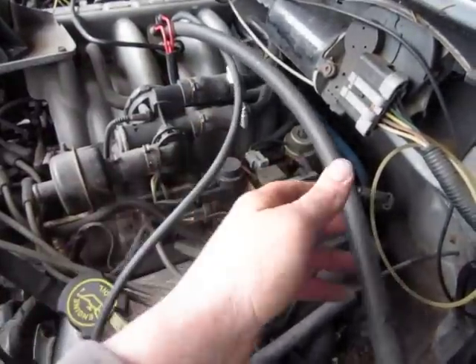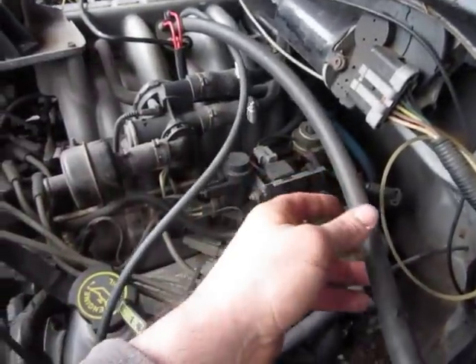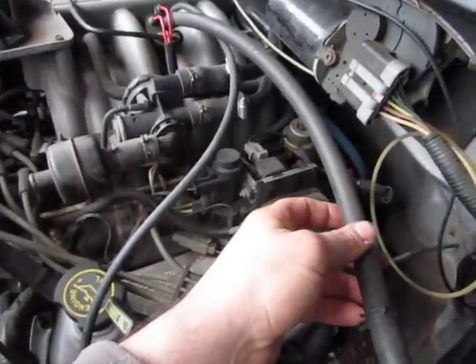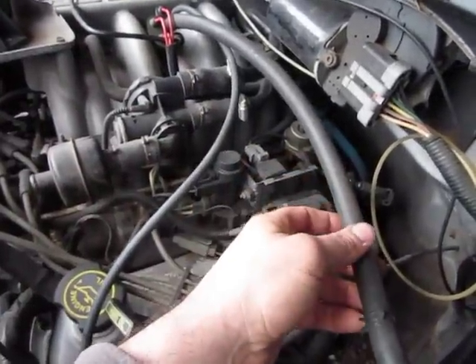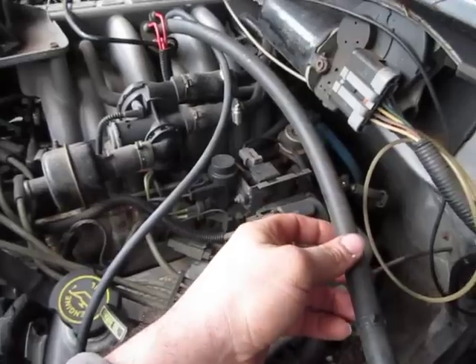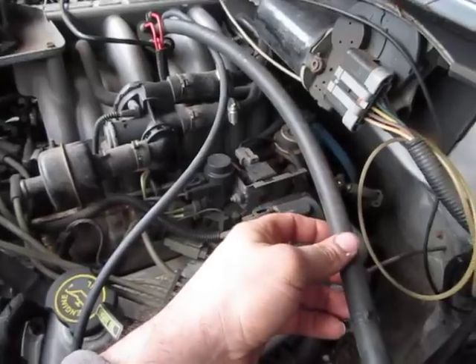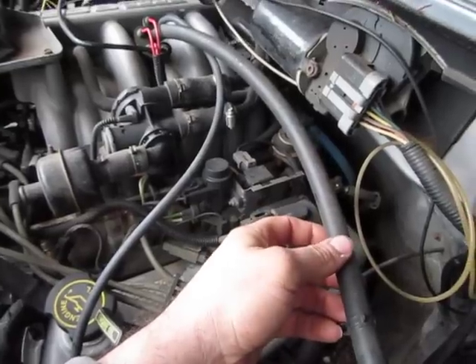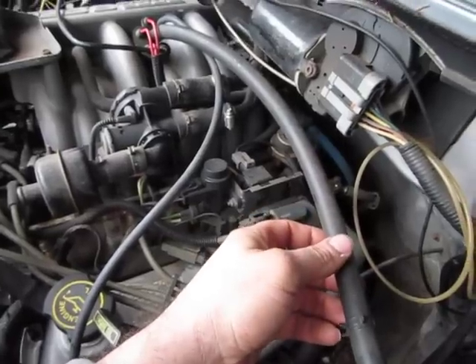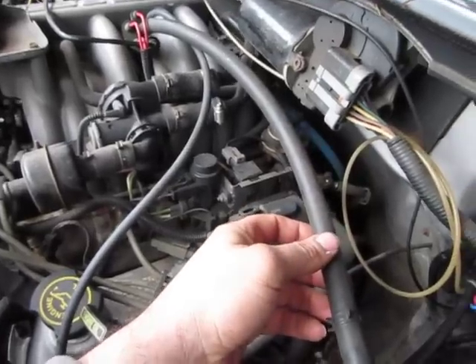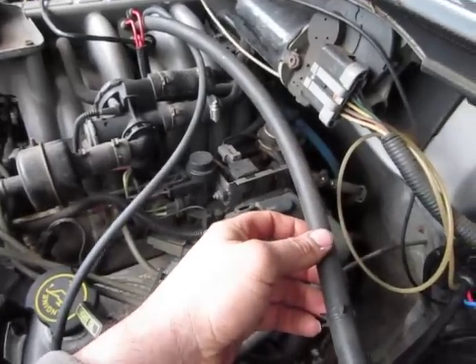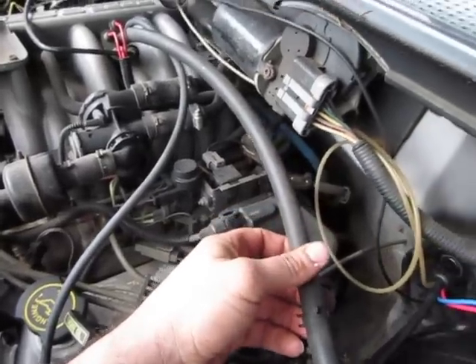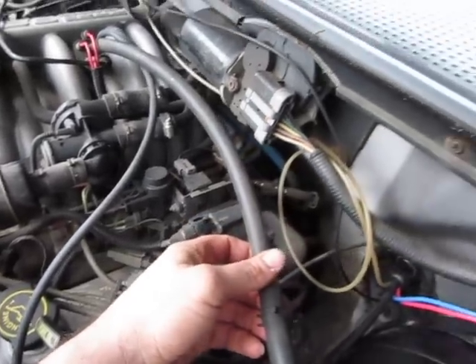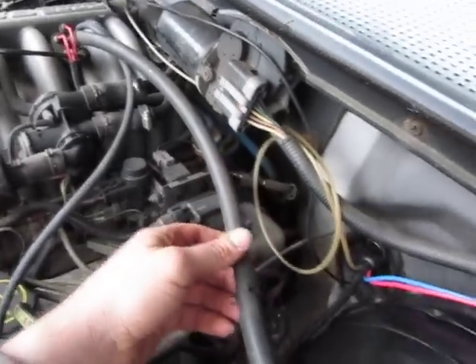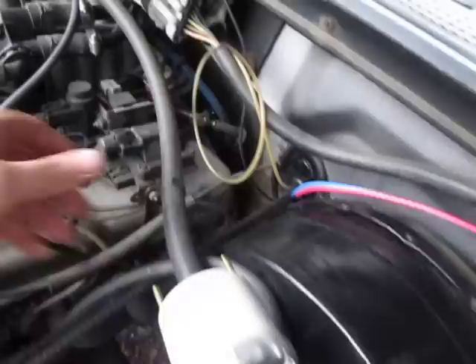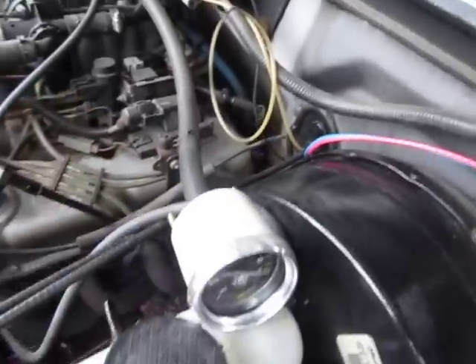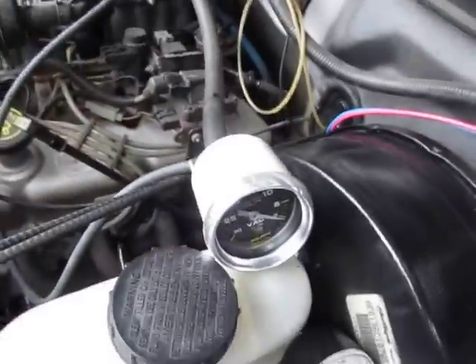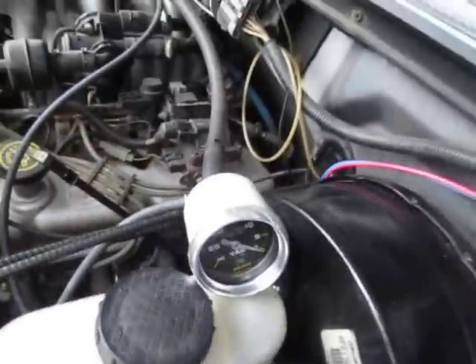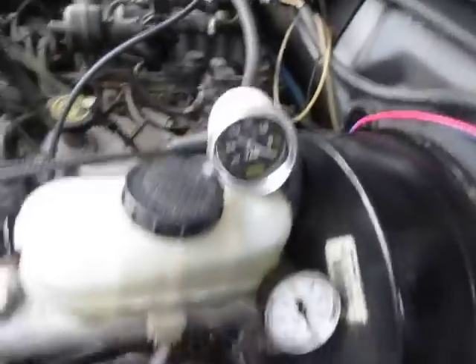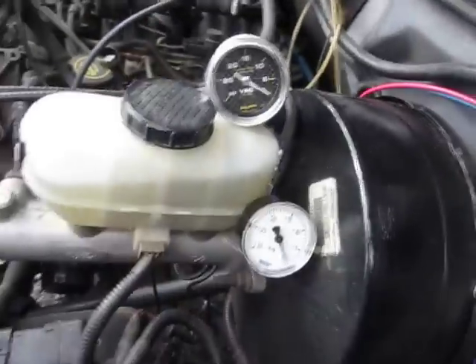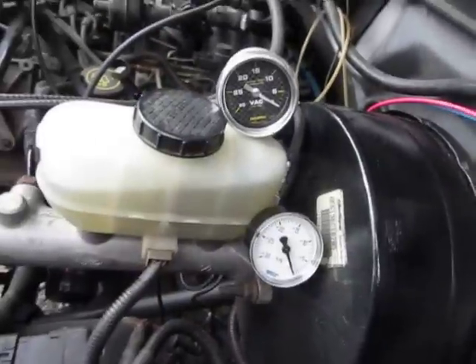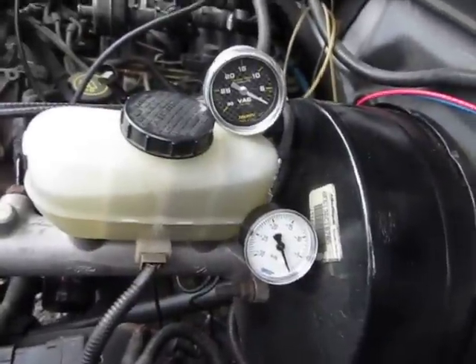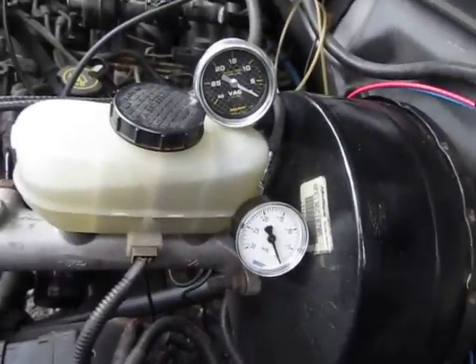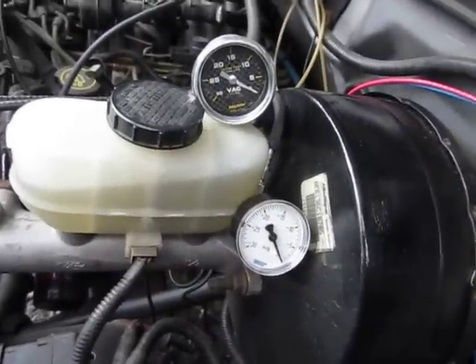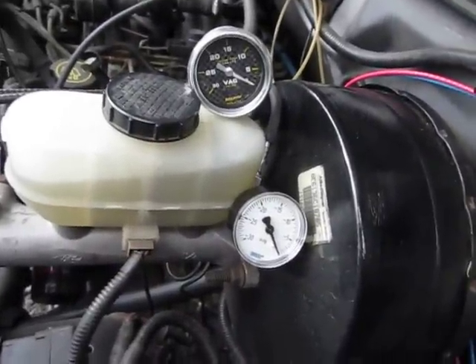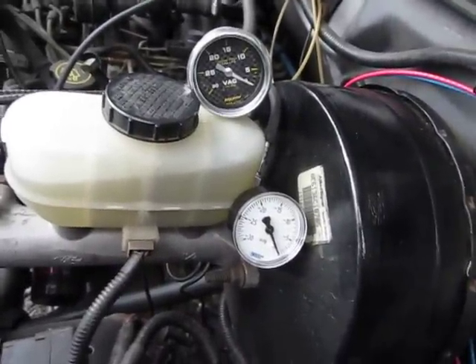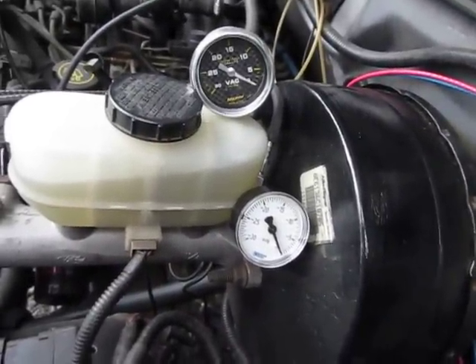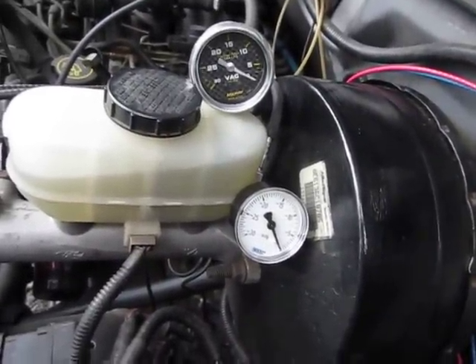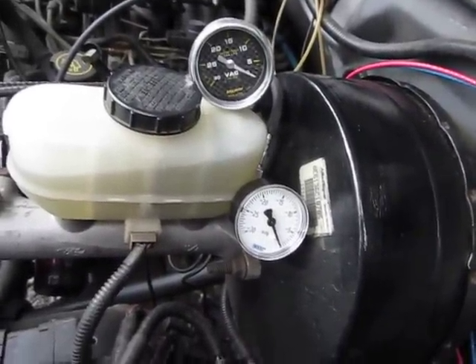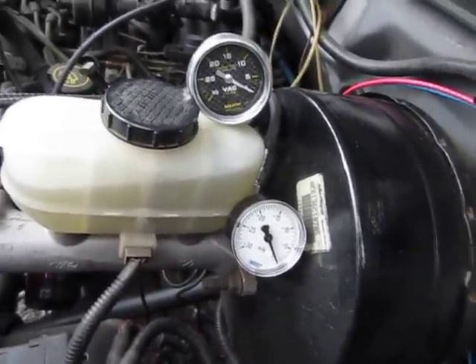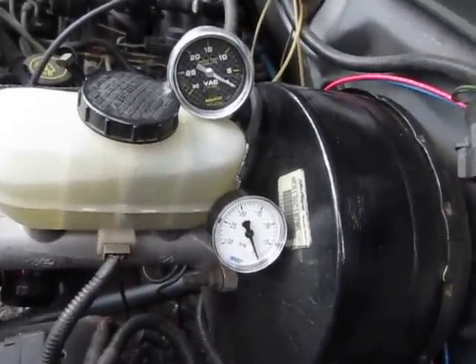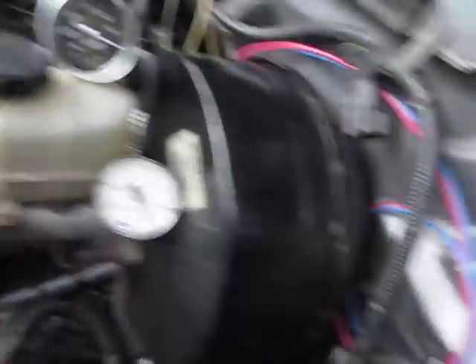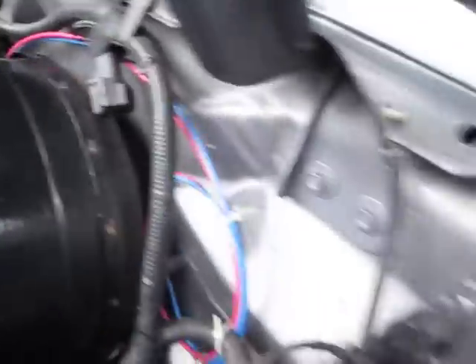This is right off the brake booster — this feeds the brake booster on the engine going right to the auto-meter gauge. The engine's not running now, everything's at zero.